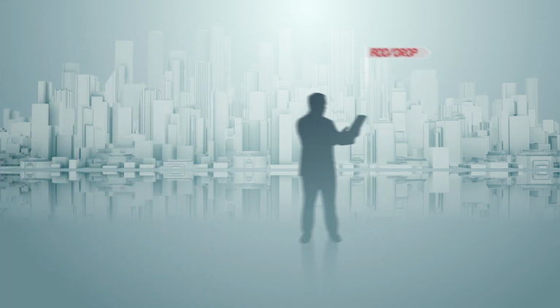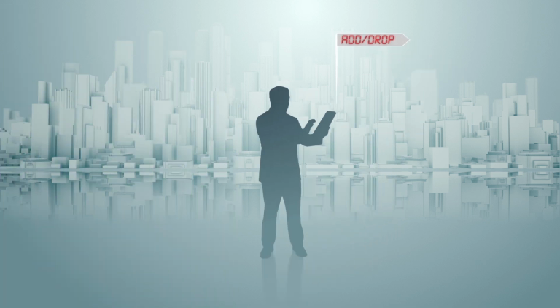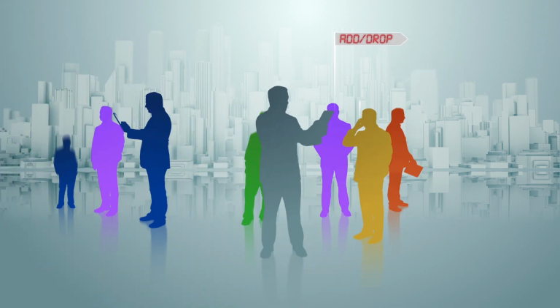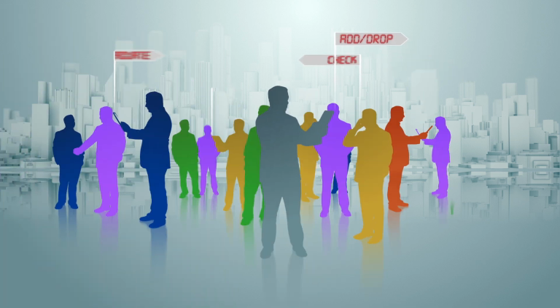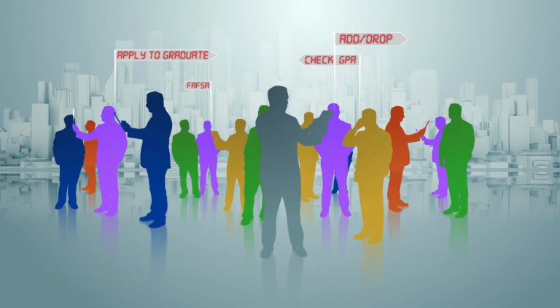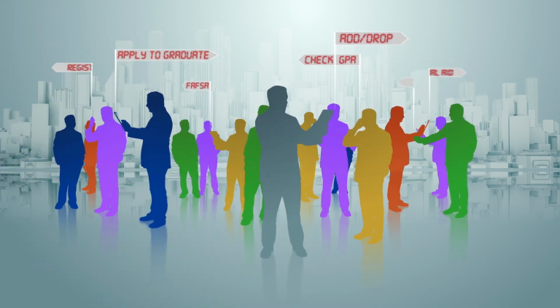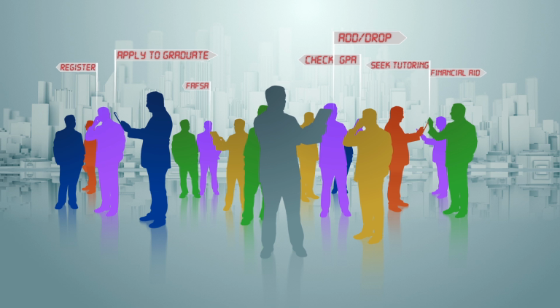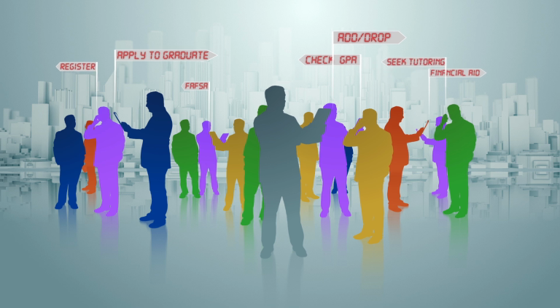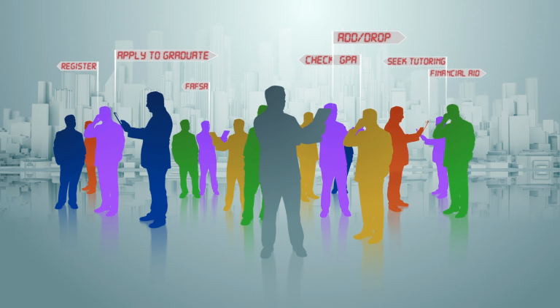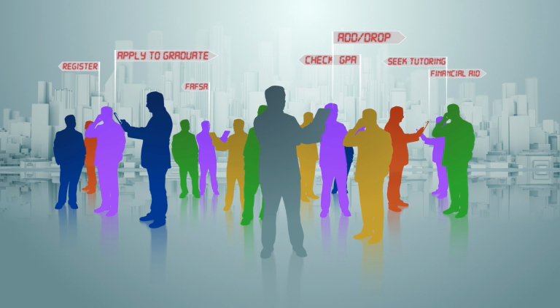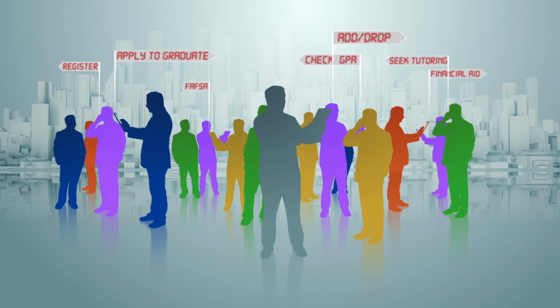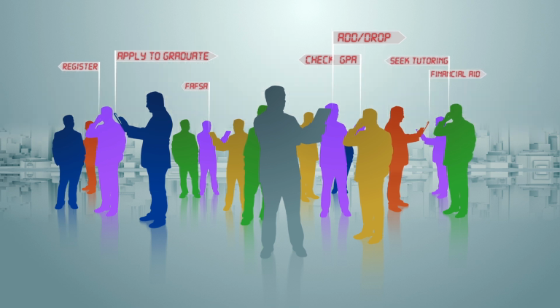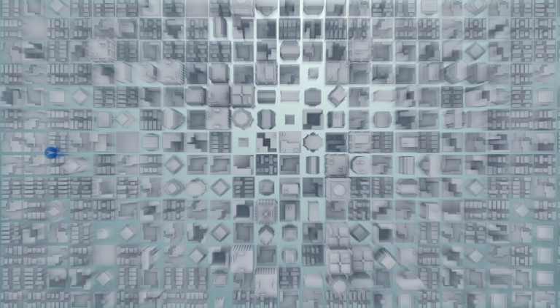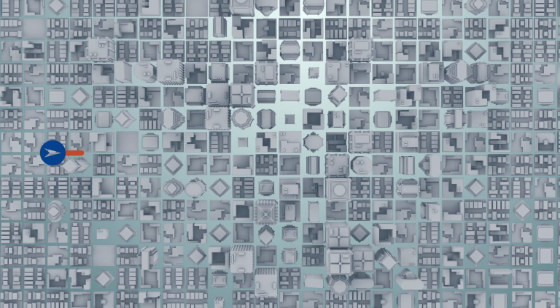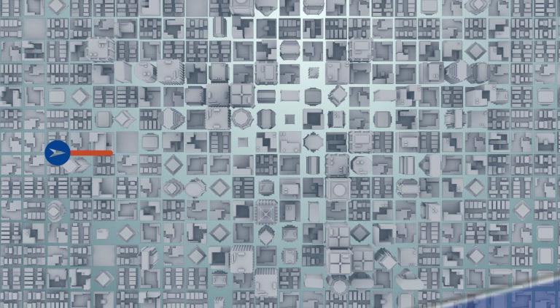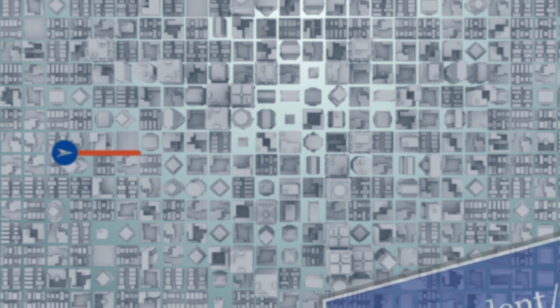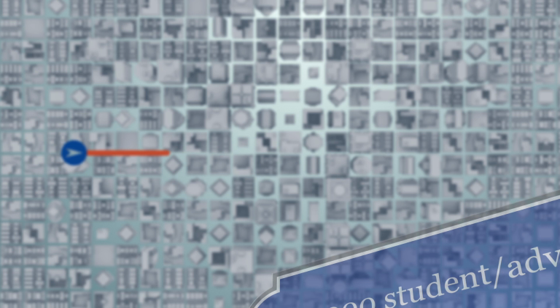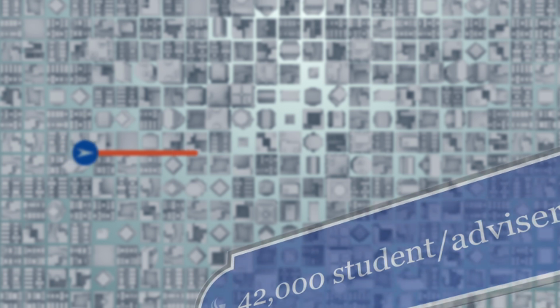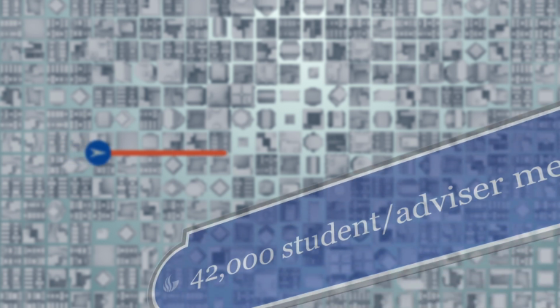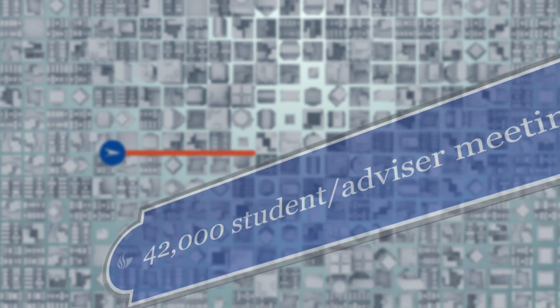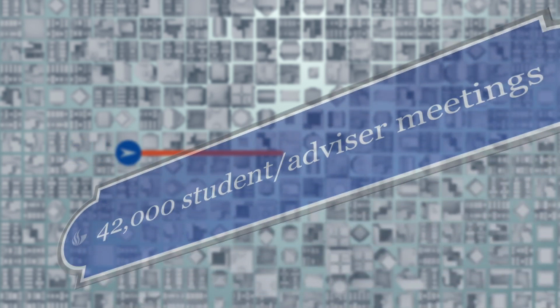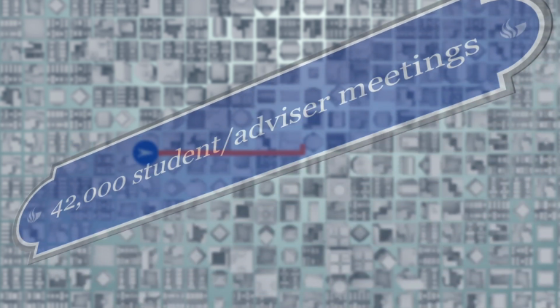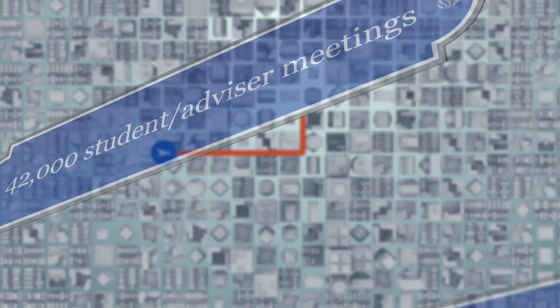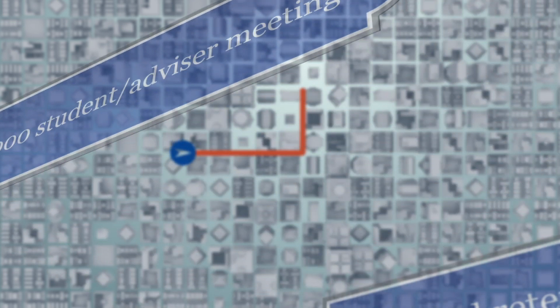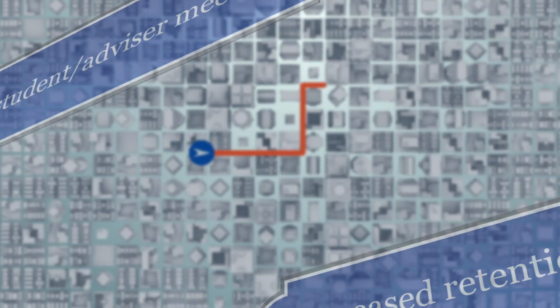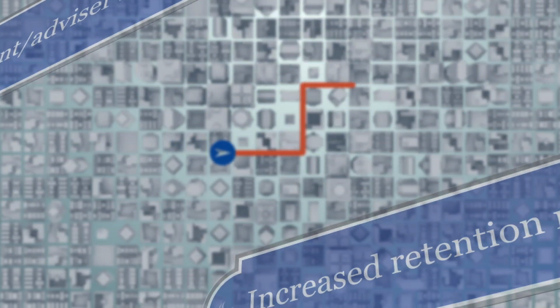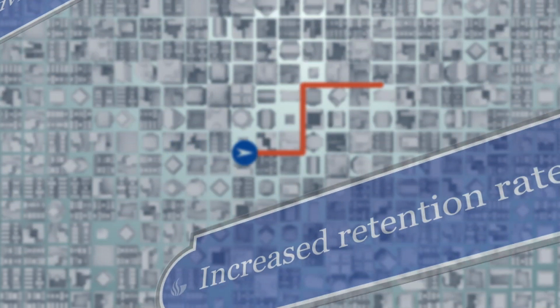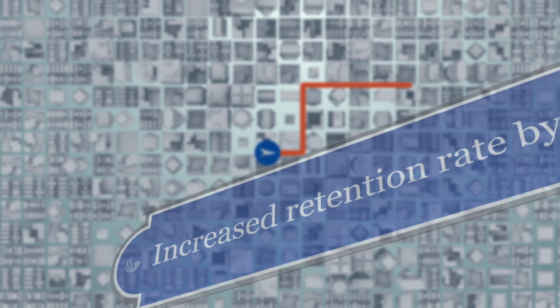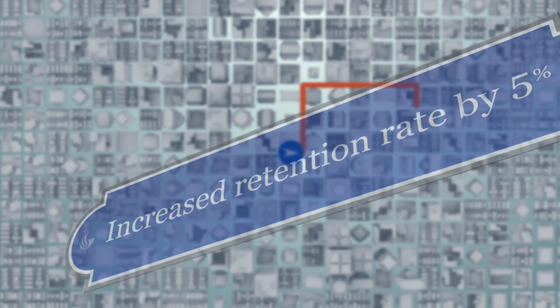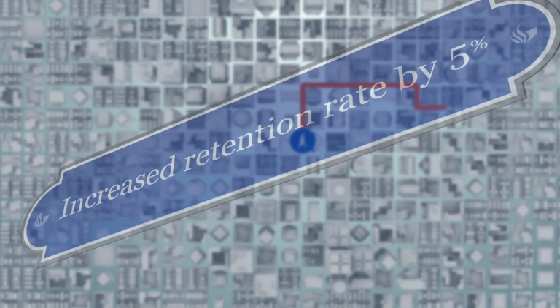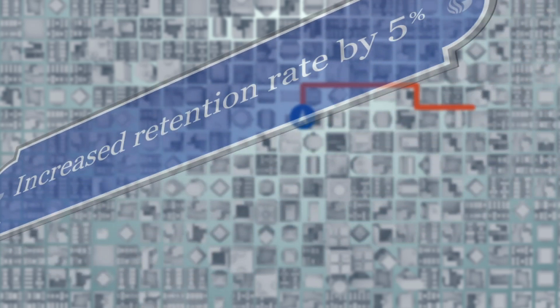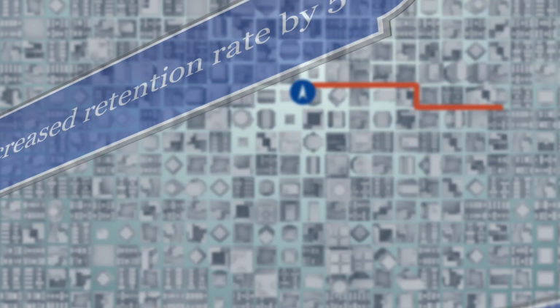By acting on this information quickly, we are able to reach out to students while there is still time to make a difference. In the past year, the GPS system has initiated more than 42,000 student and advisor meetings, and increased semester-to-semester retention rates by 5%.